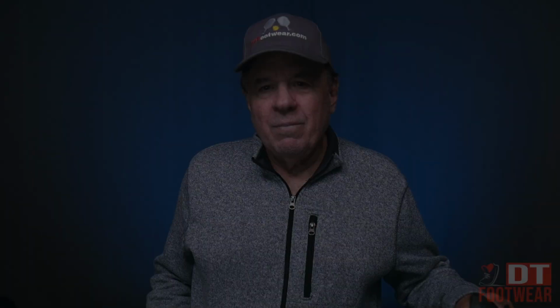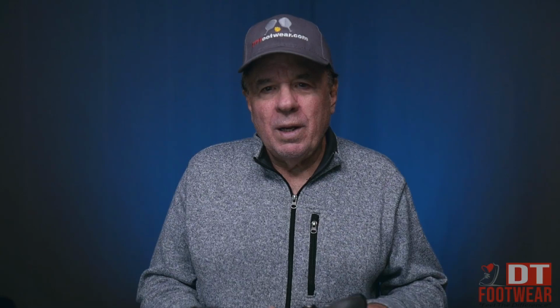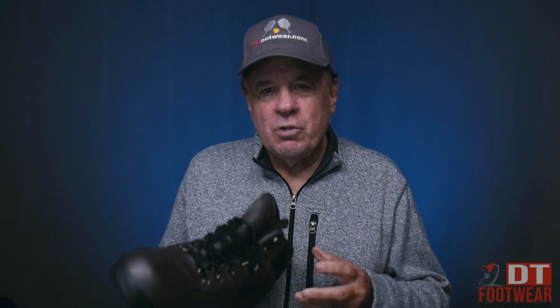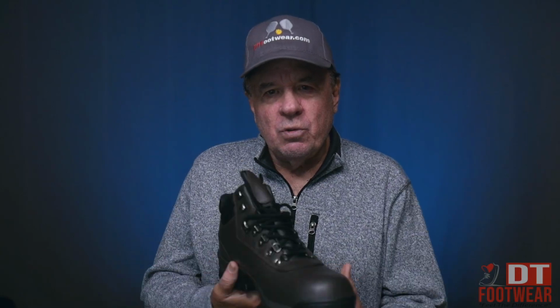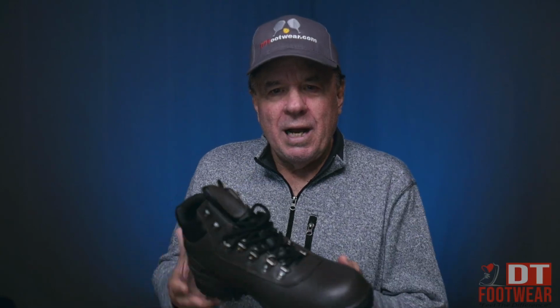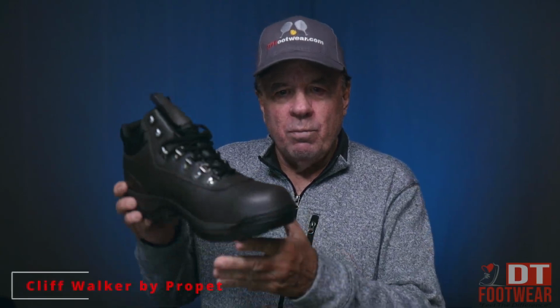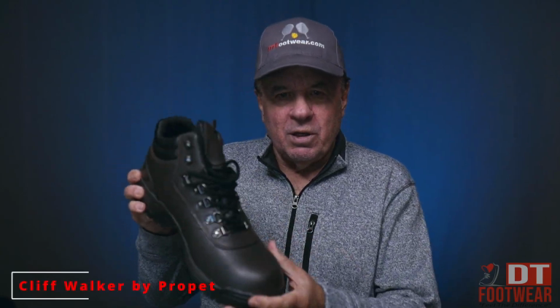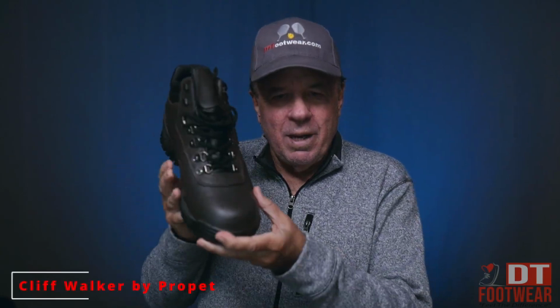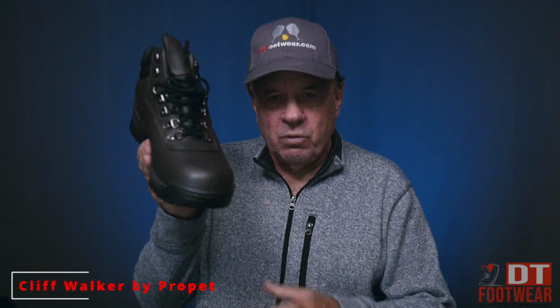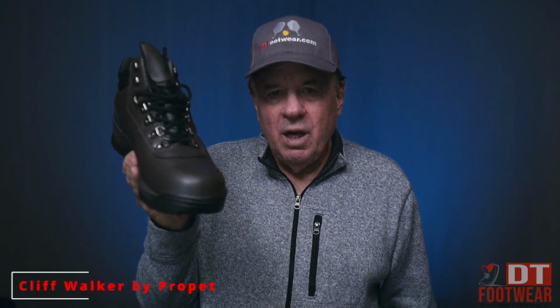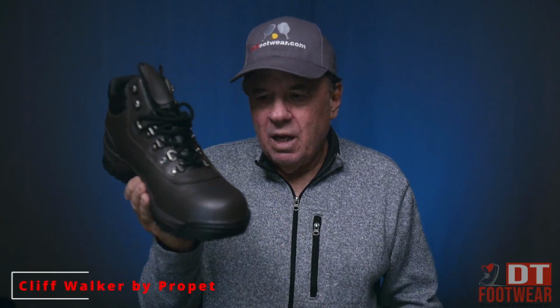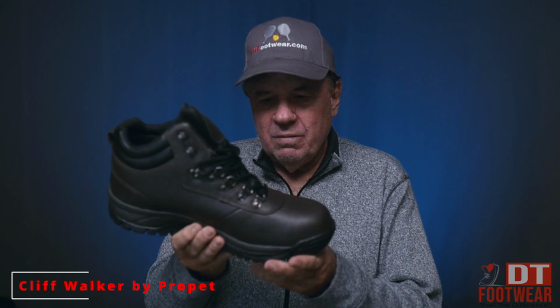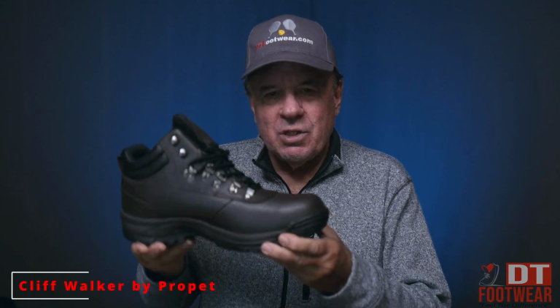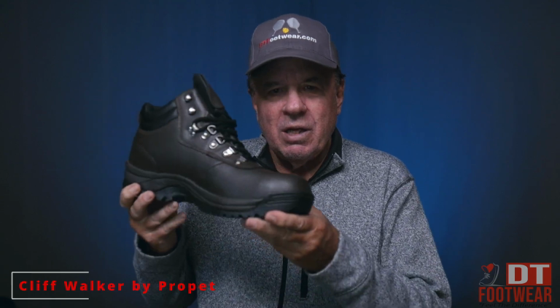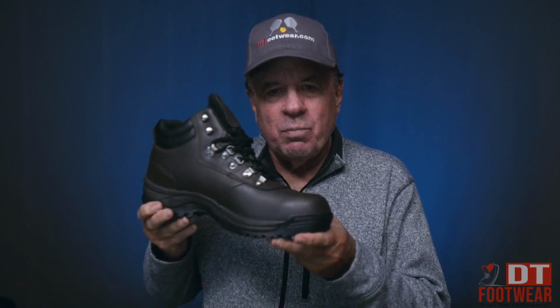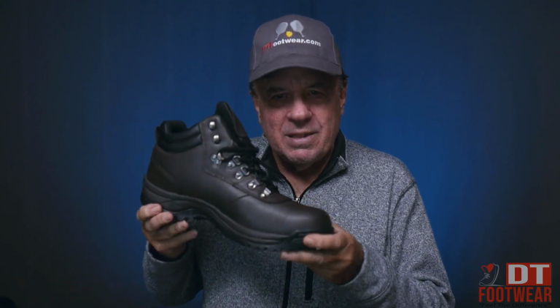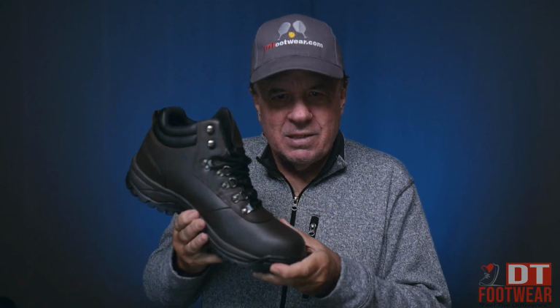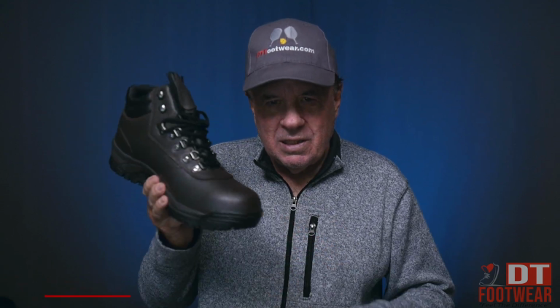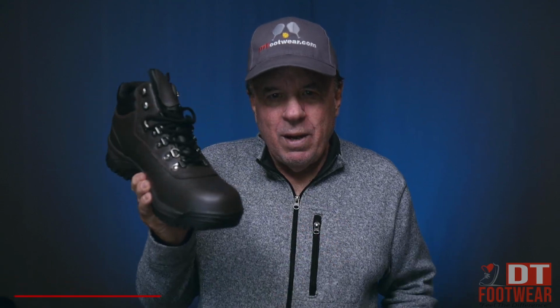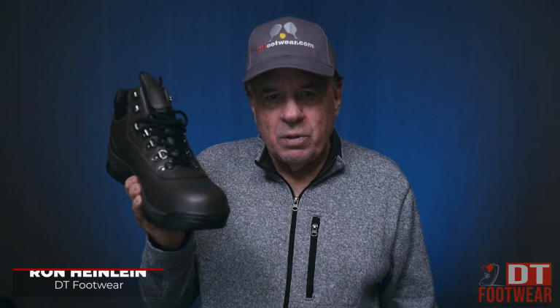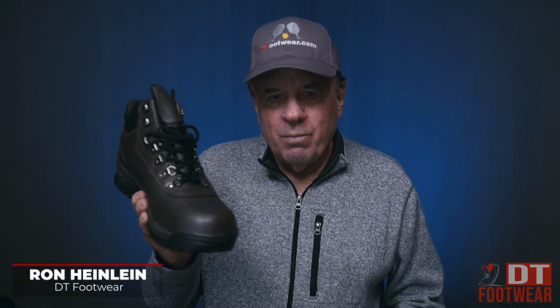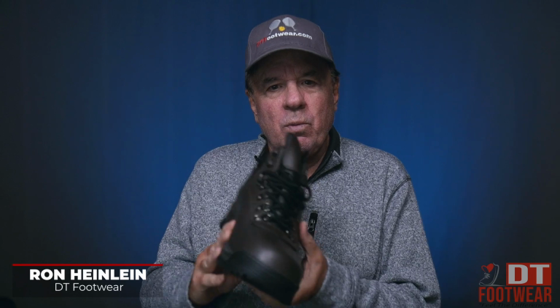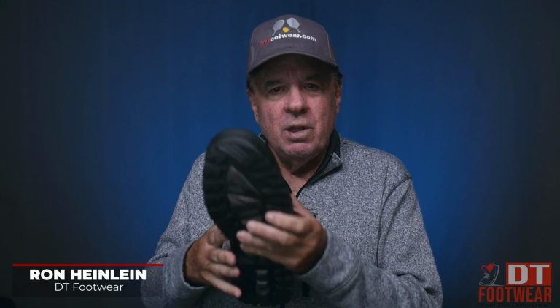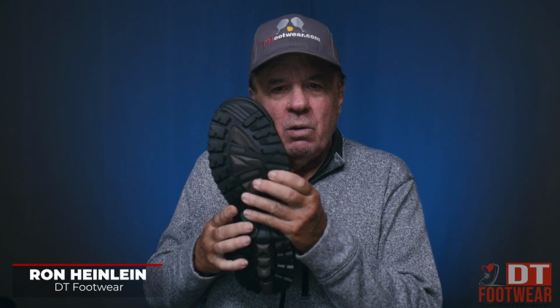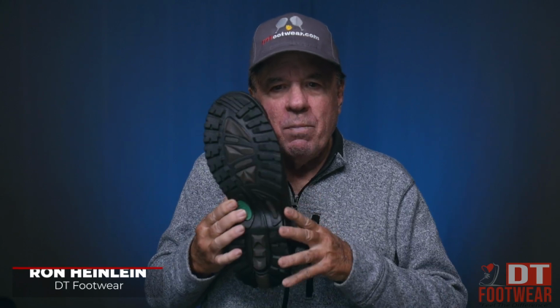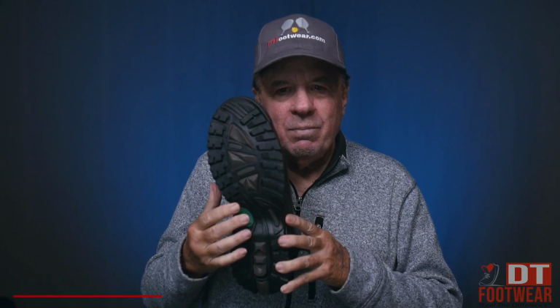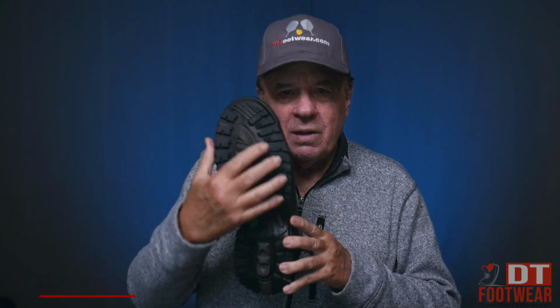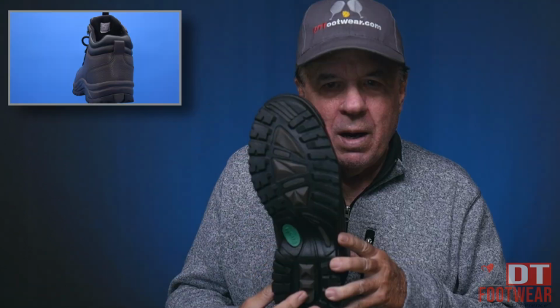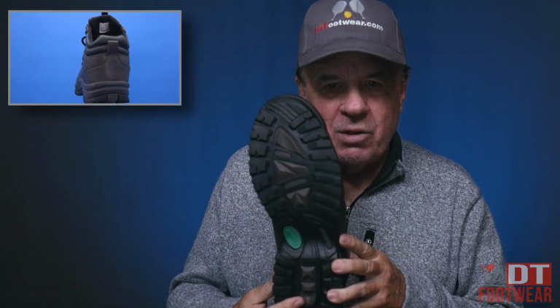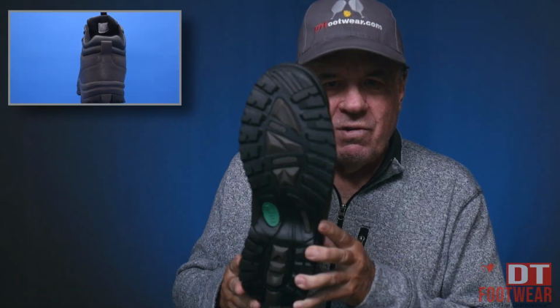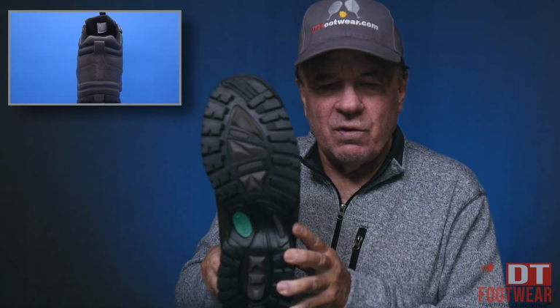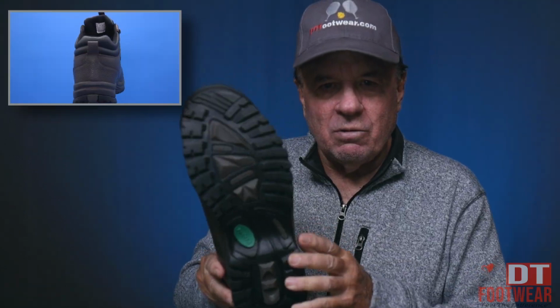I want to introduce you to an outdoor boot — a great boot. I'm surprised; it's a lightweight boot compared with the grip bottom and the lug bottom. It's fantastic for outdoors.